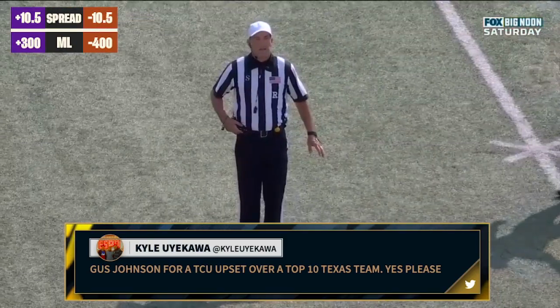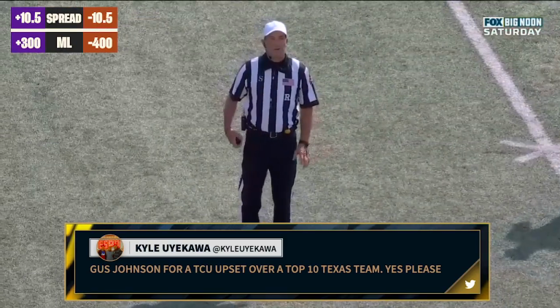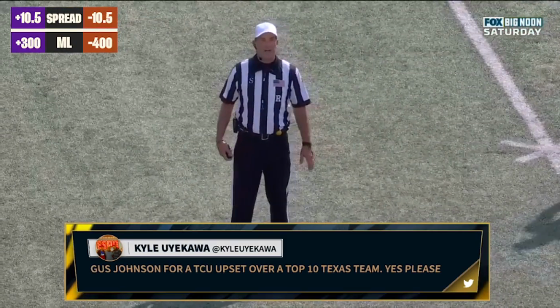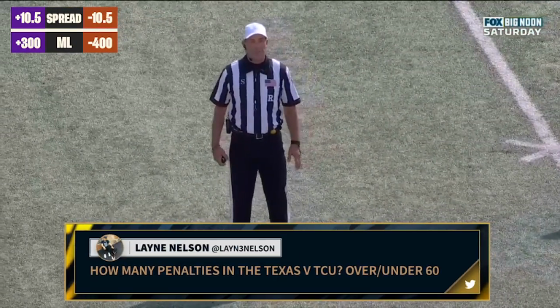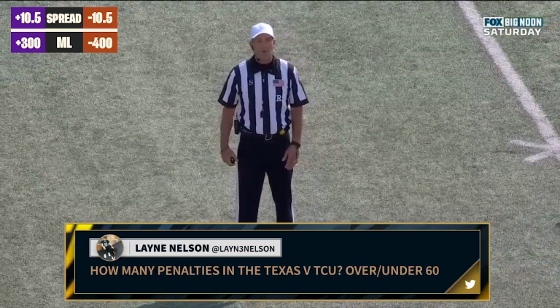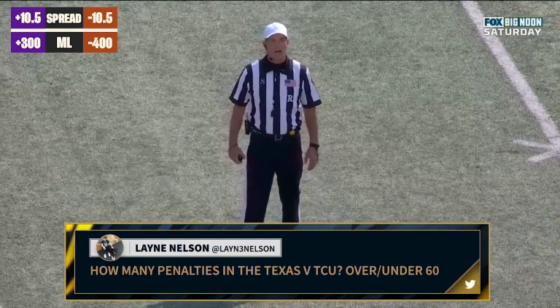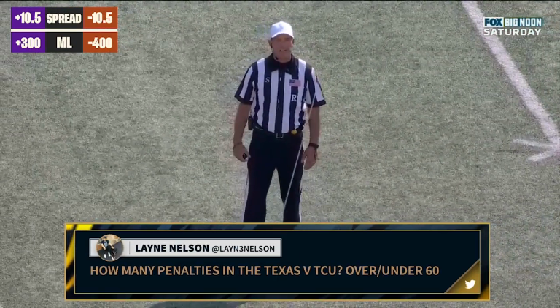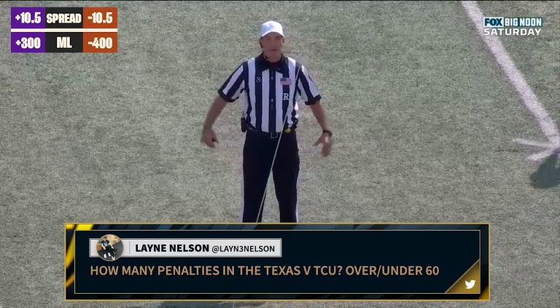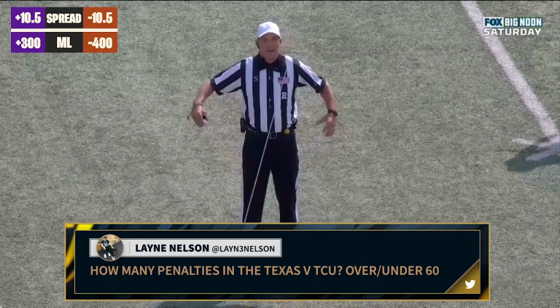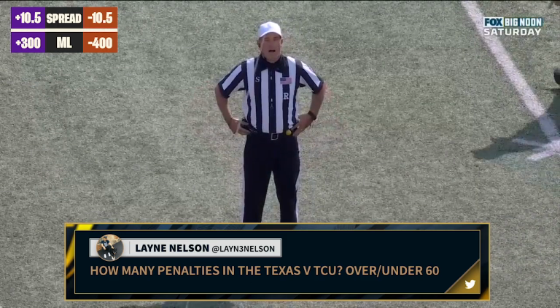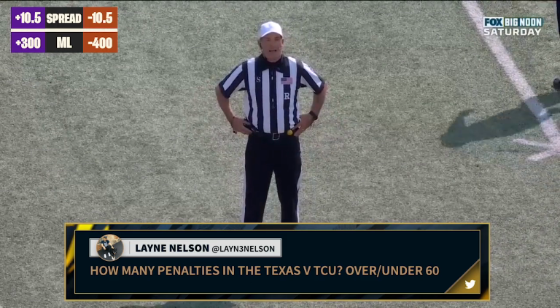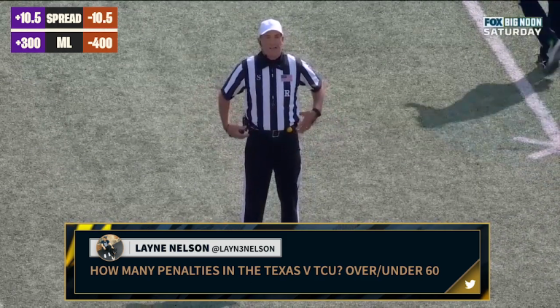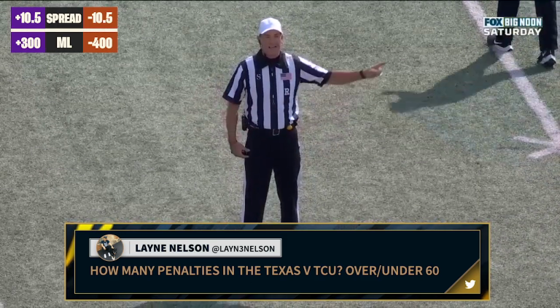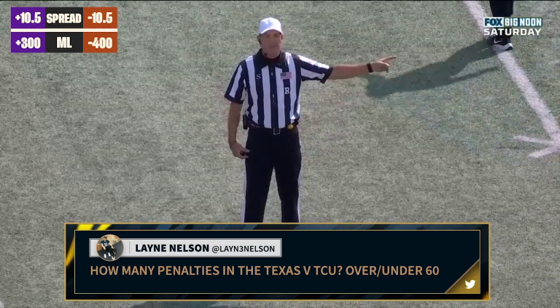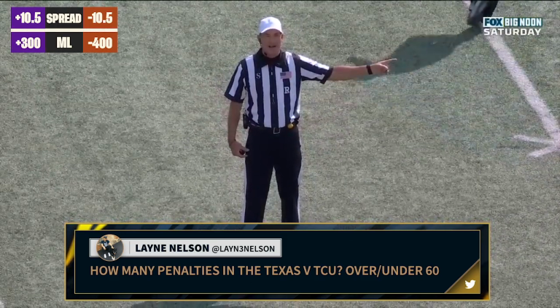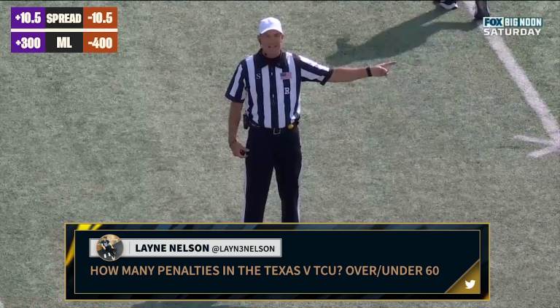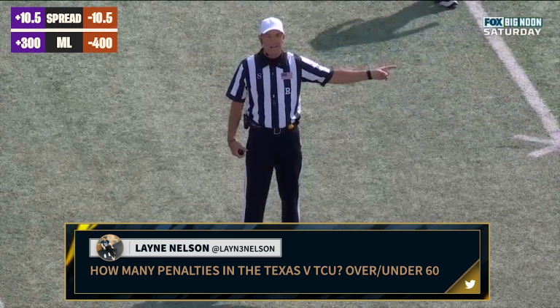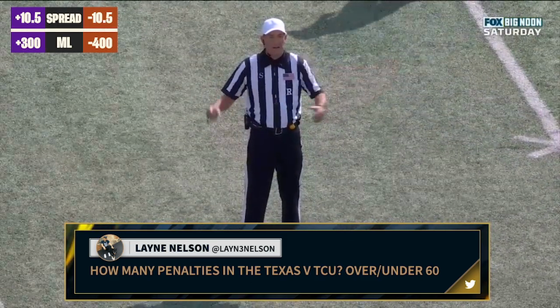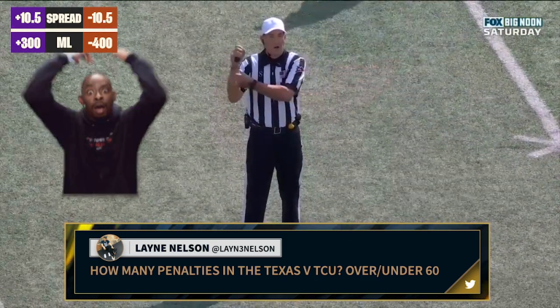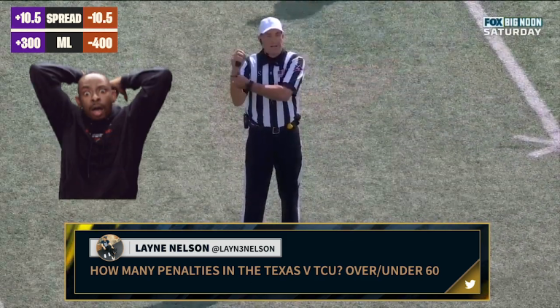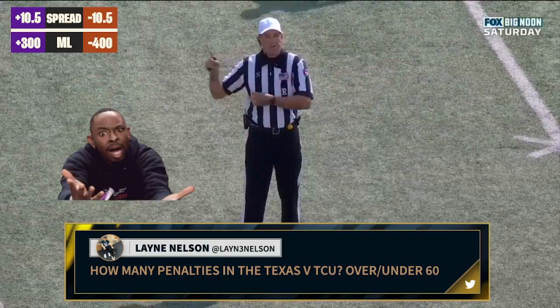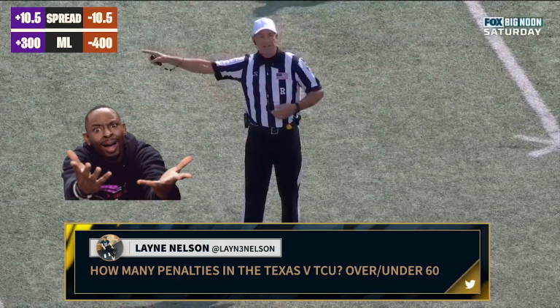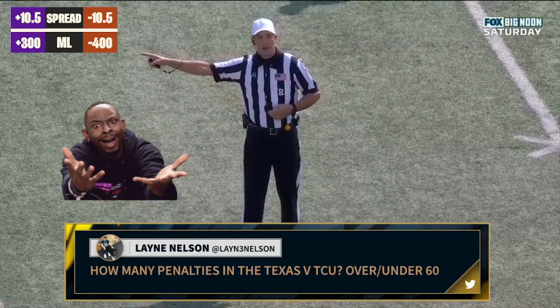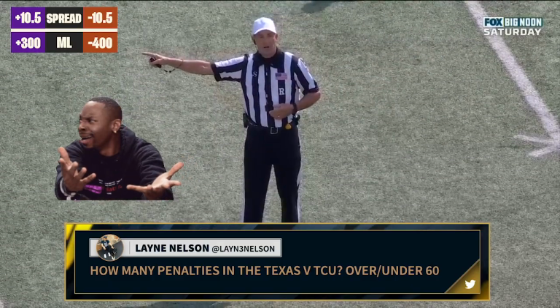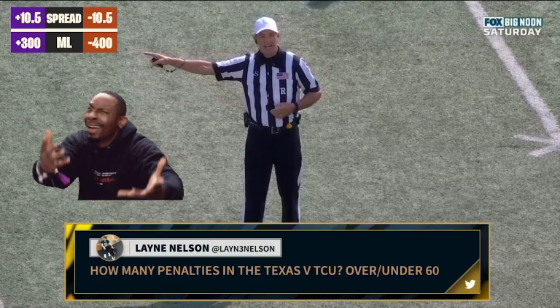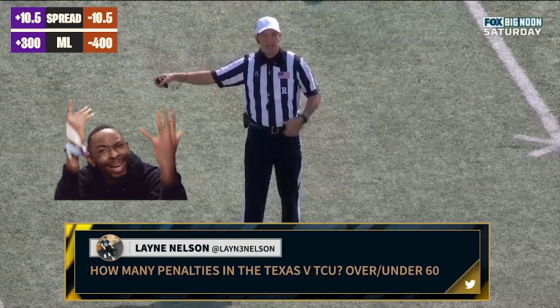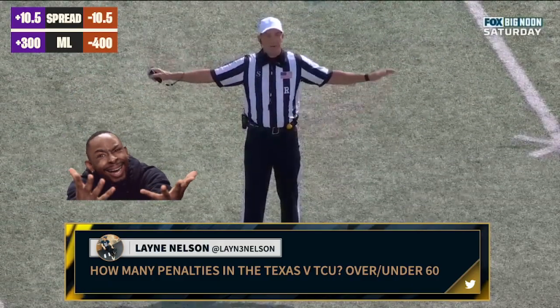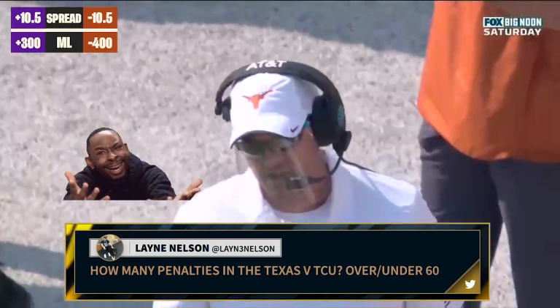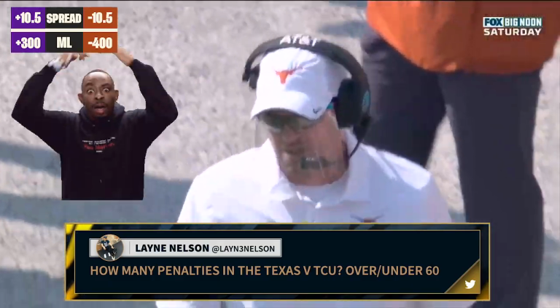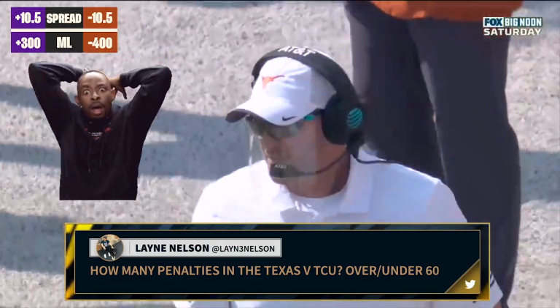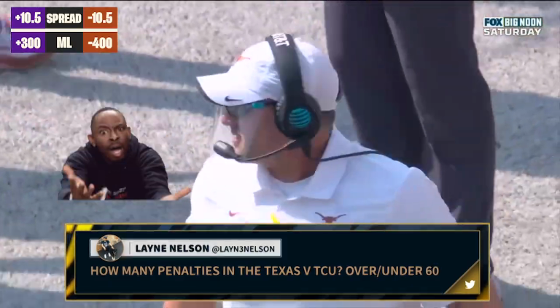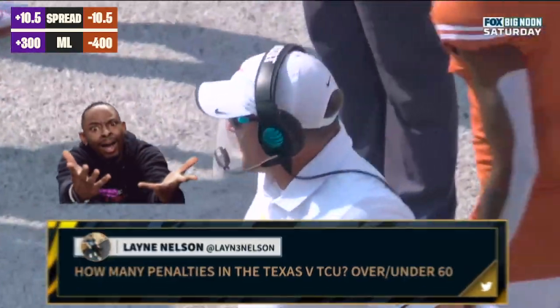There are two fouls on the play, one on each team. Offside, kicking team number 19. Holding, receiving team number 28. Those penalties offset — we'll re-kick.